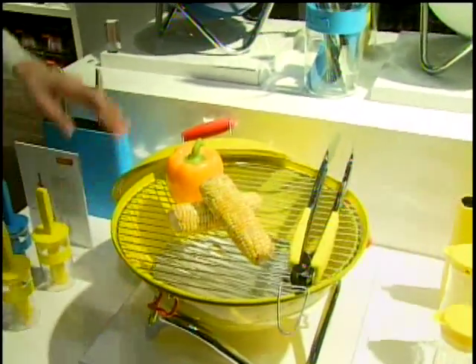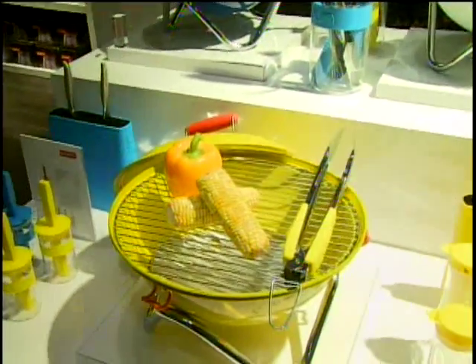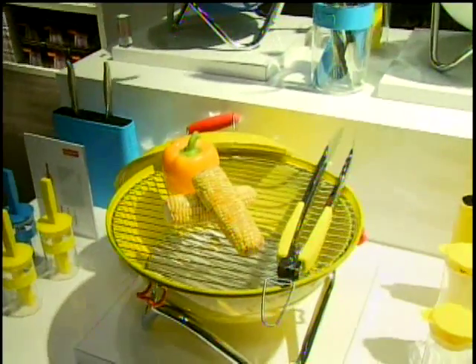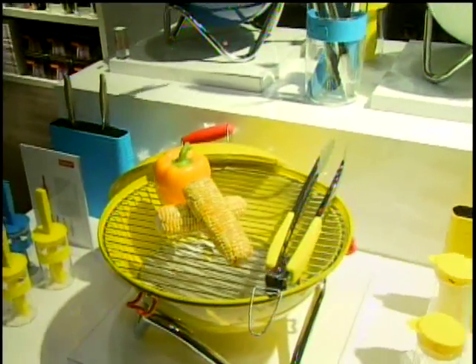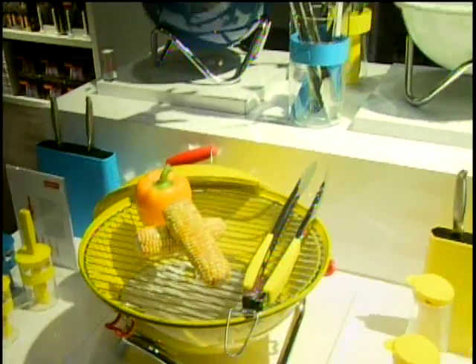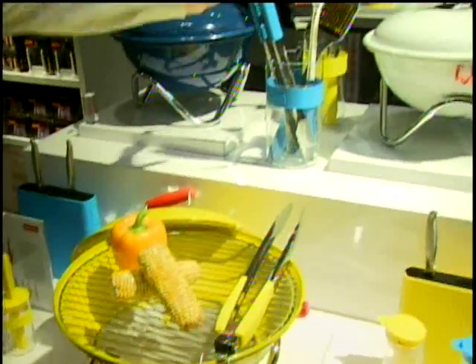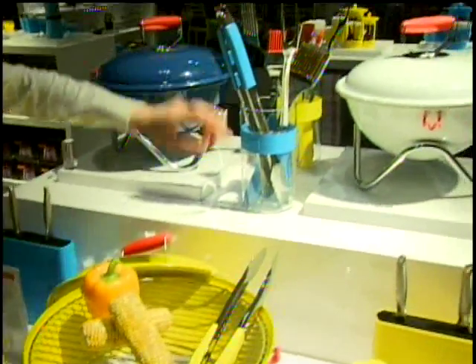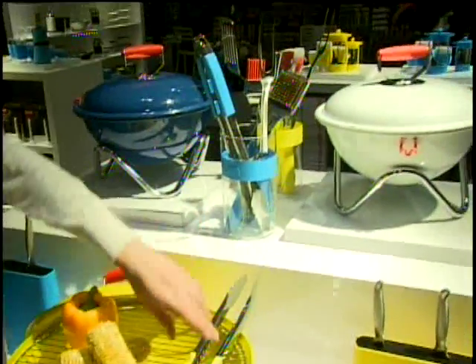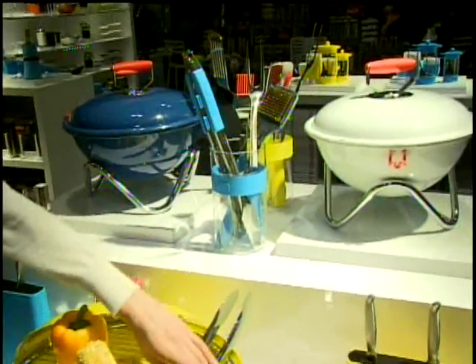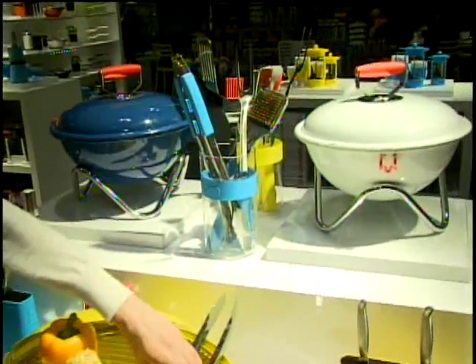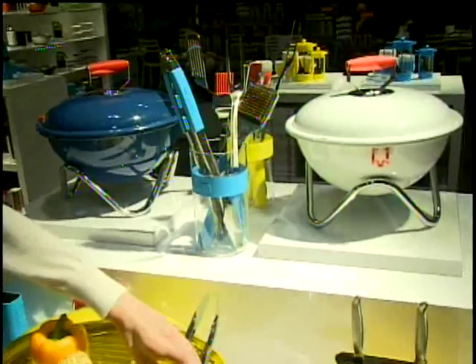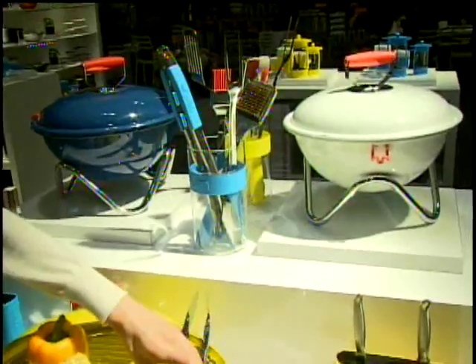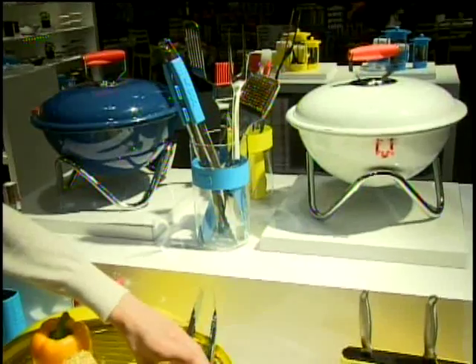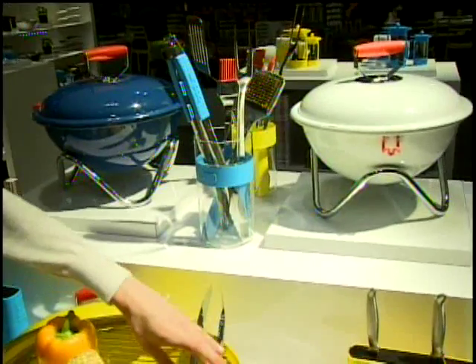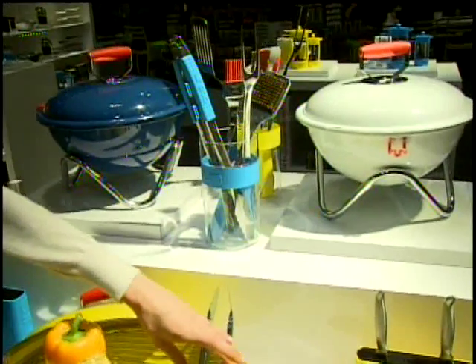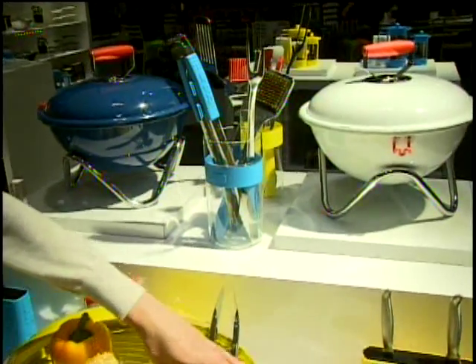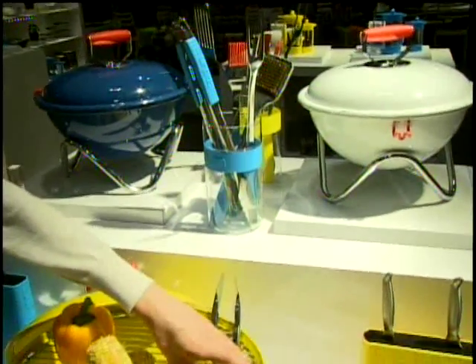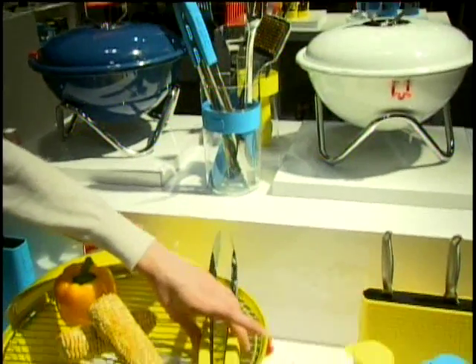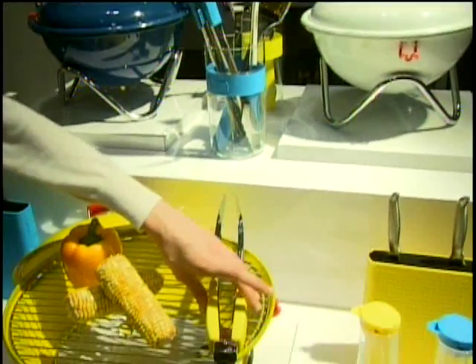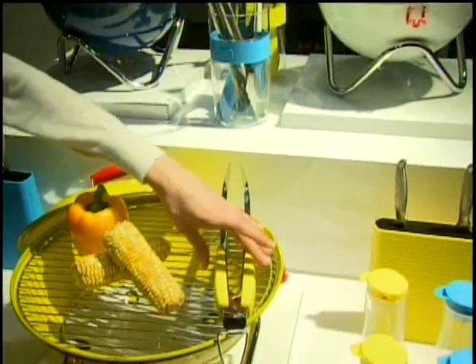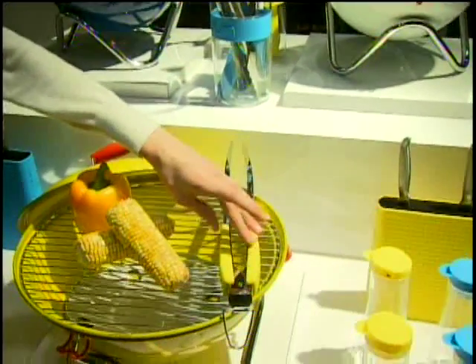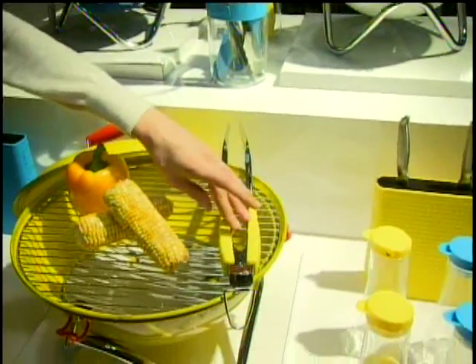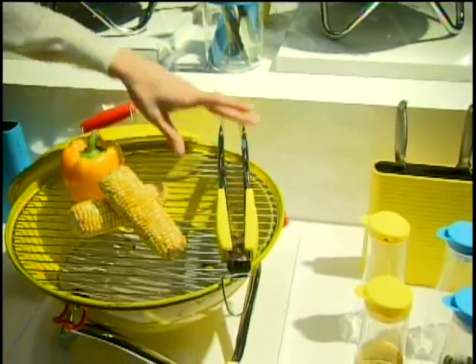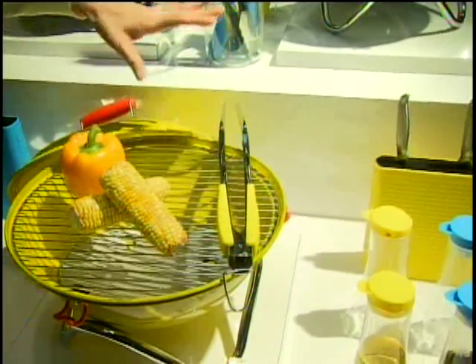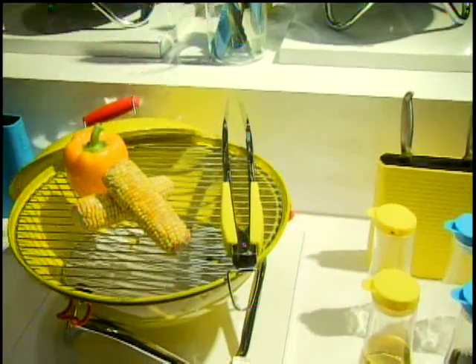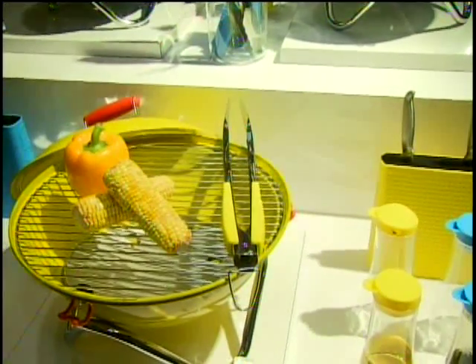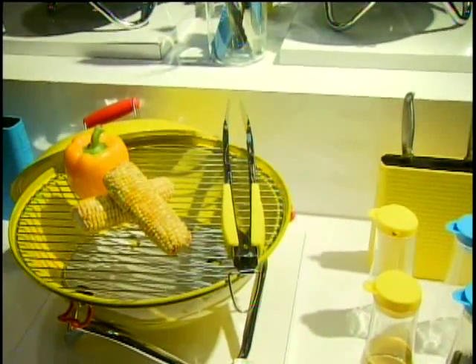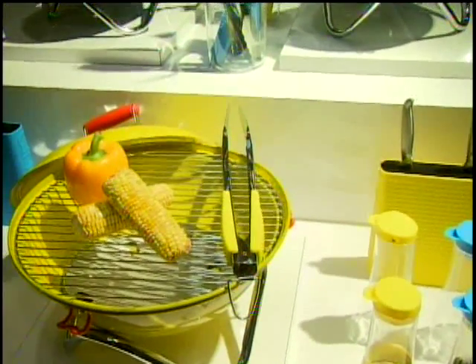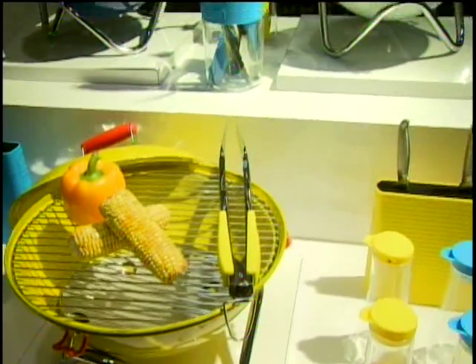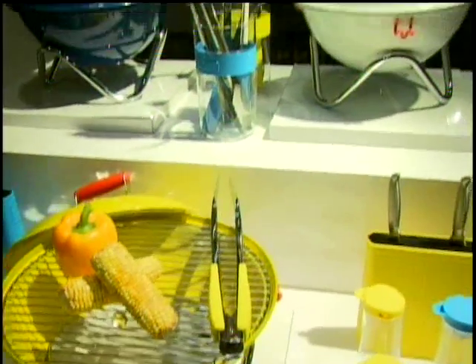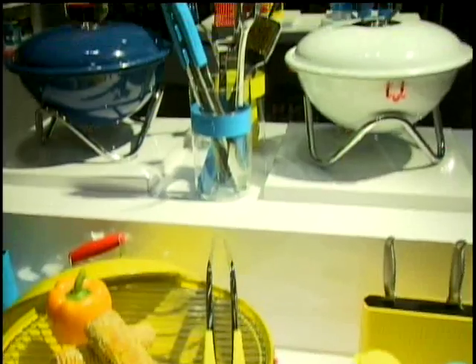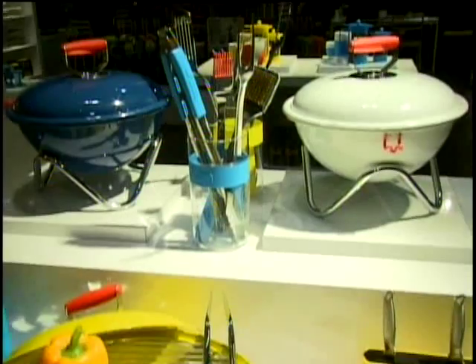Also in the line are these new barbecue tools, available in the same coordinating colors which makes it a lot of fun.